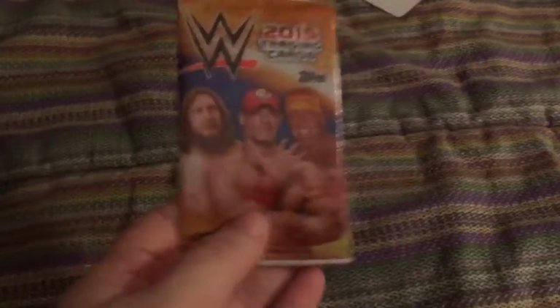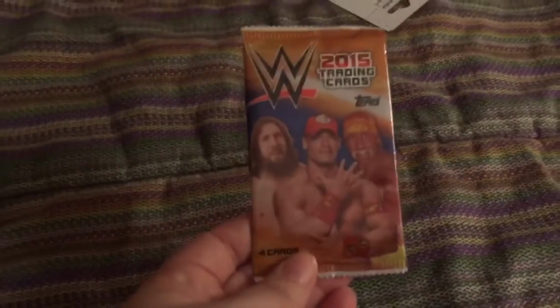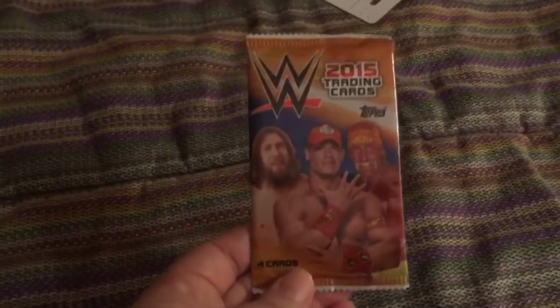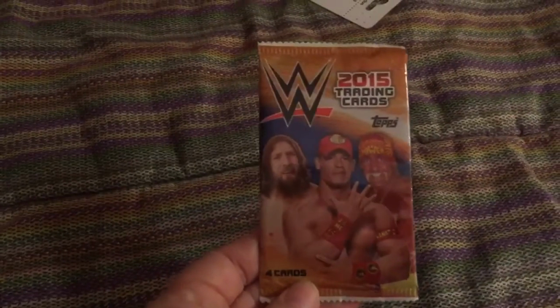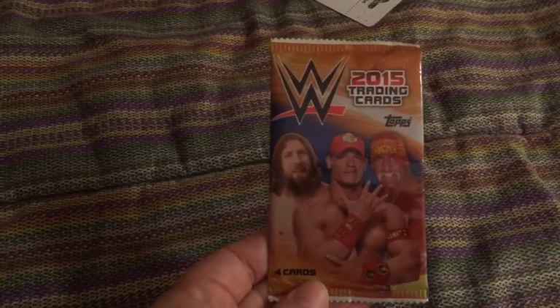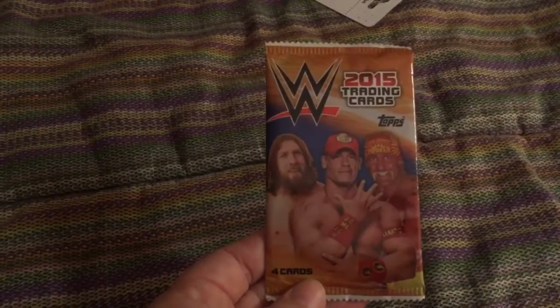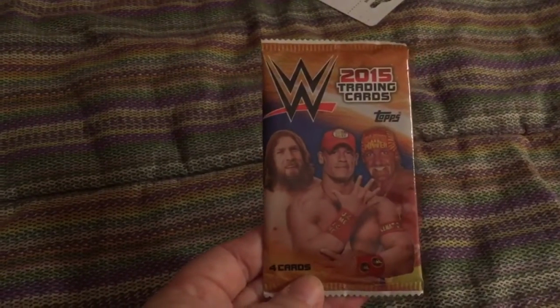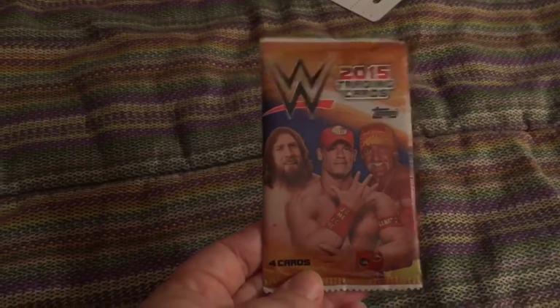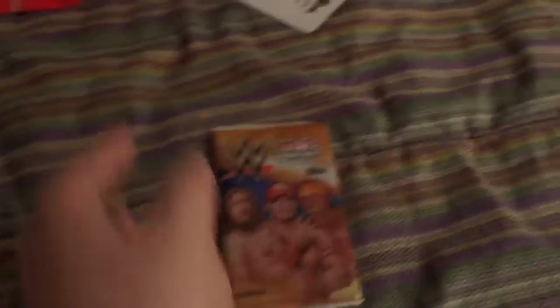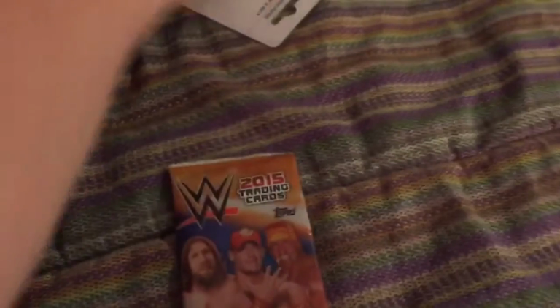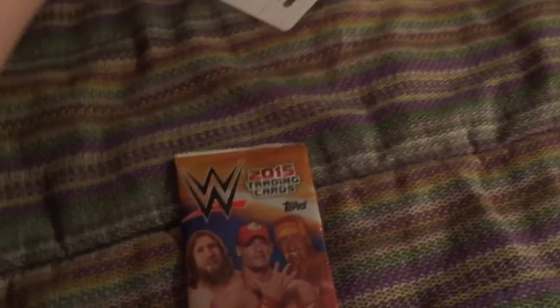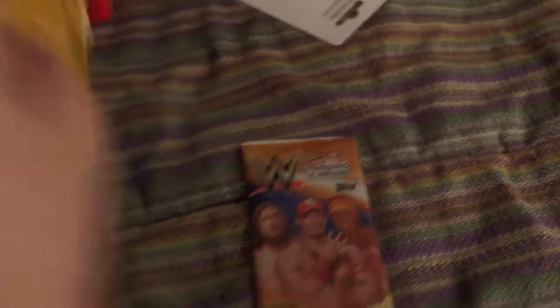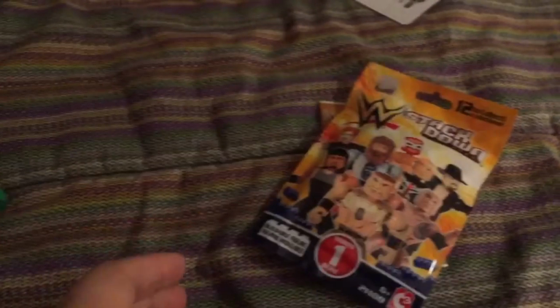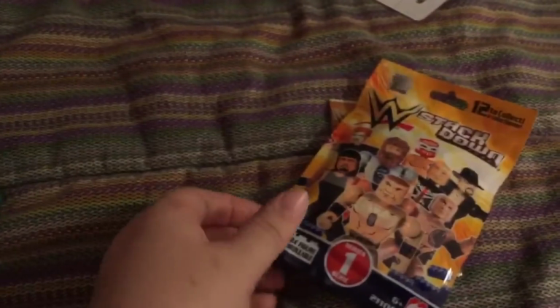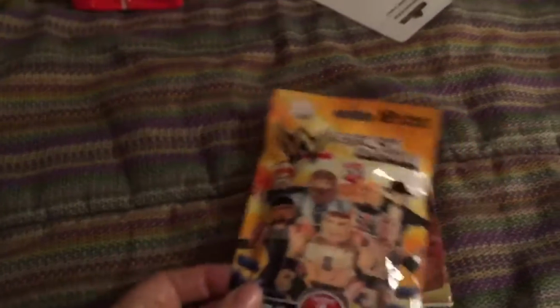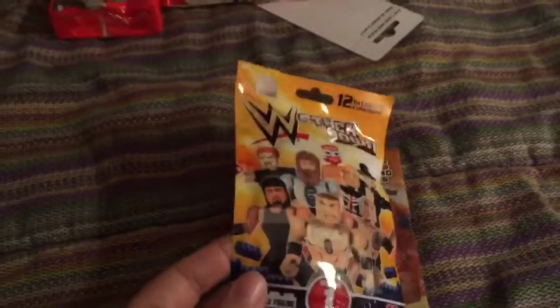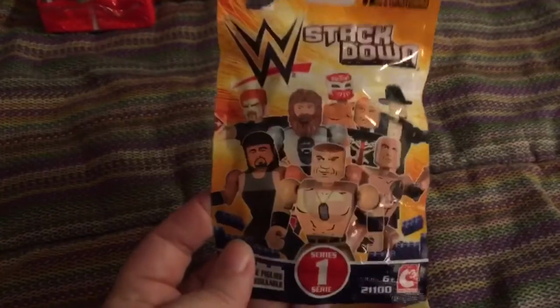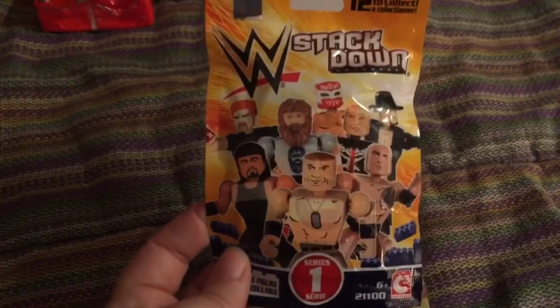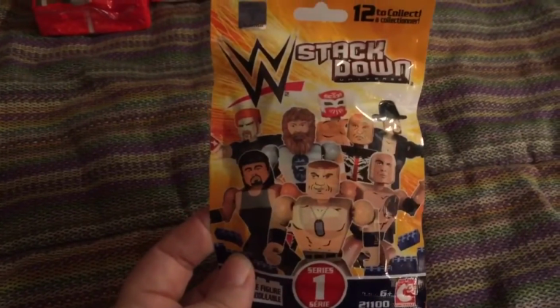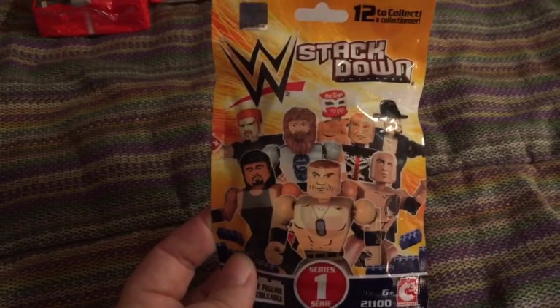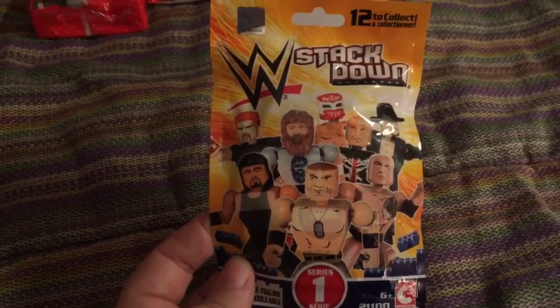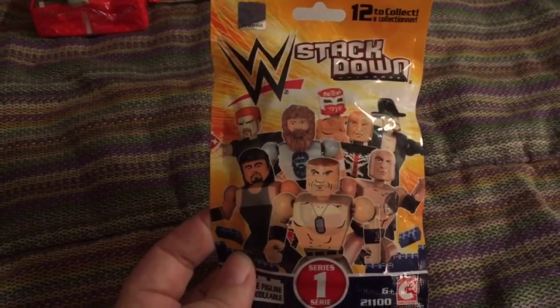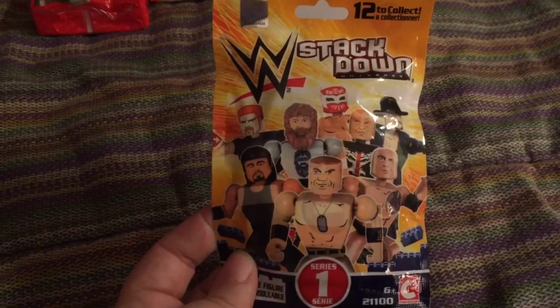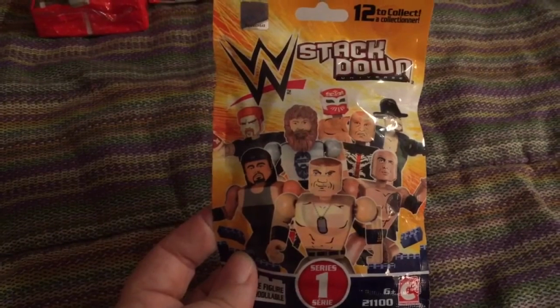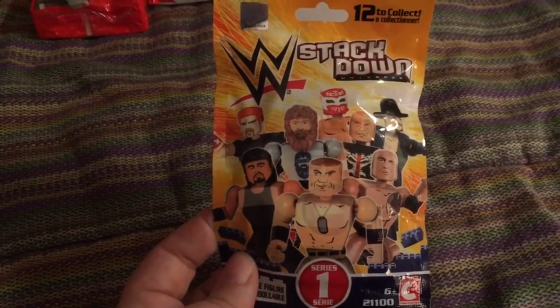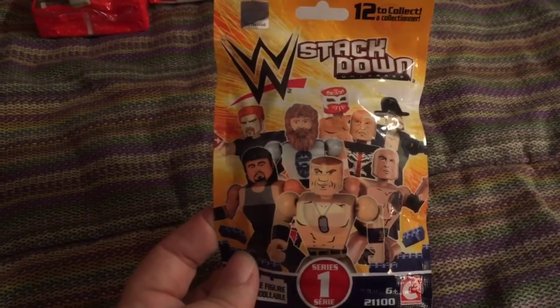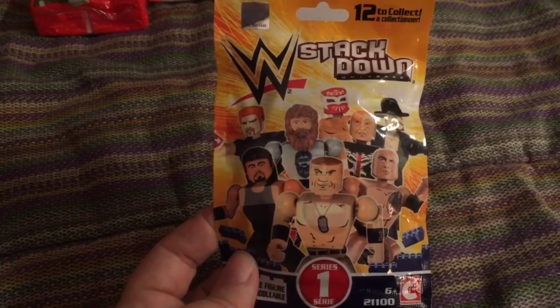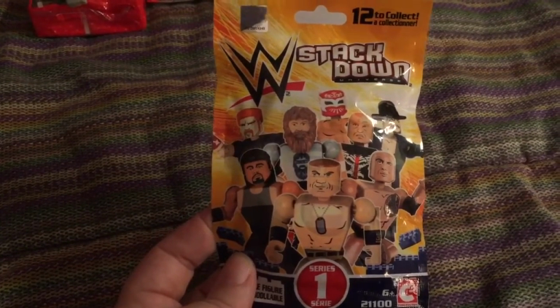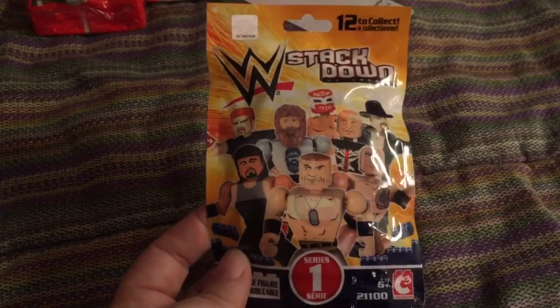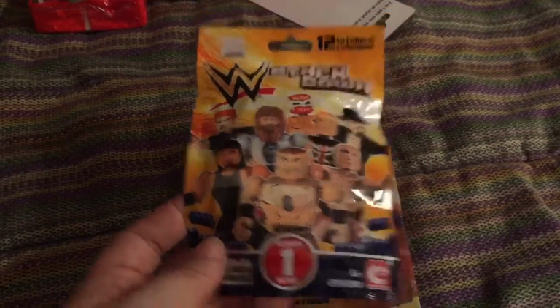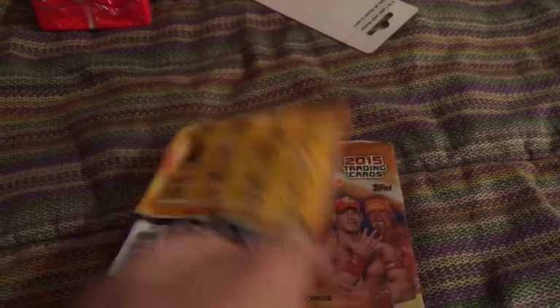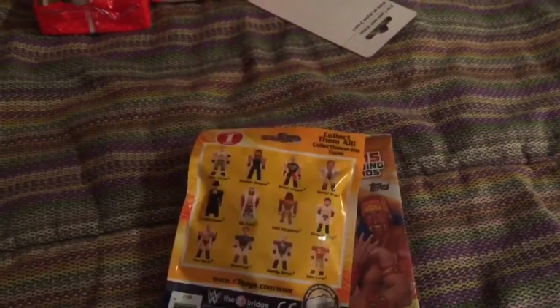I also got her some WWE trading cards because she loves wrestling, as well as one of the WWE stacked down figures — the same thing I got my son. They're kind of like the Lego minifigures but wrestlers.